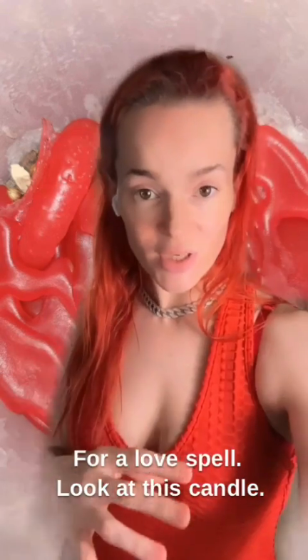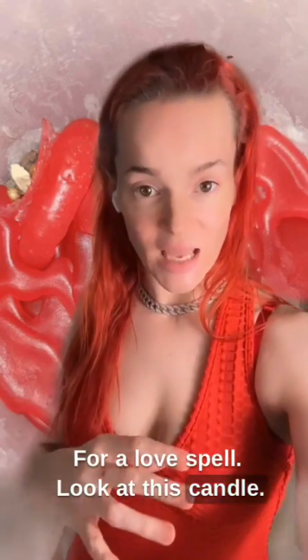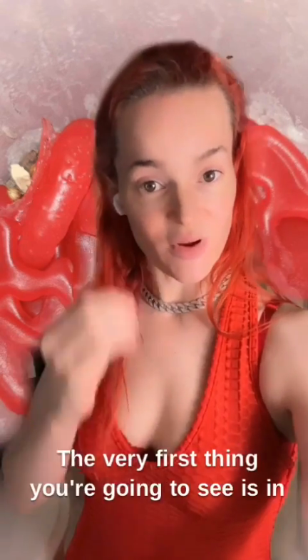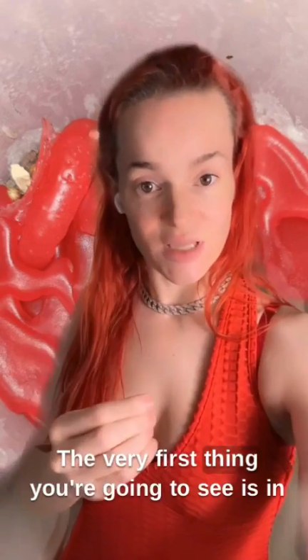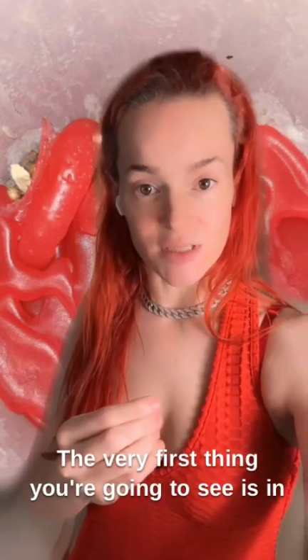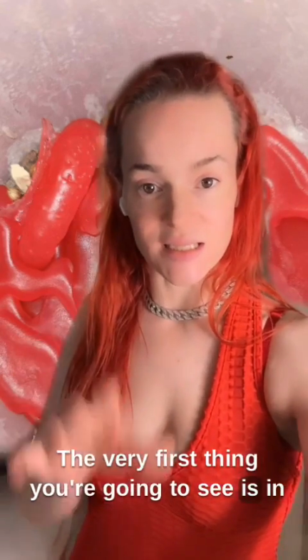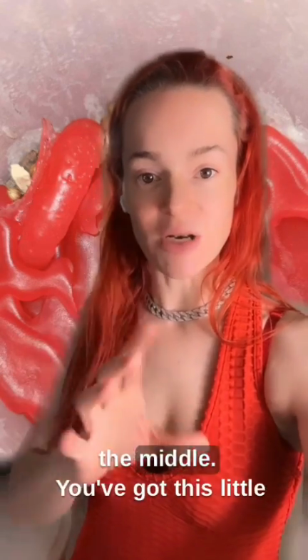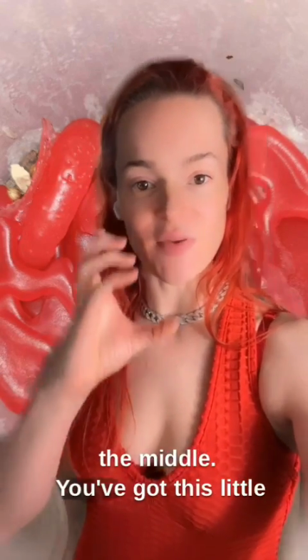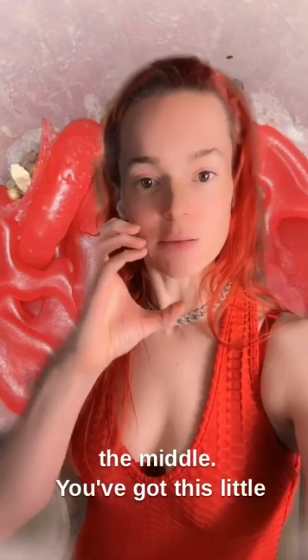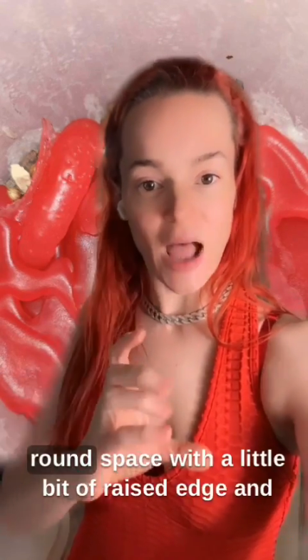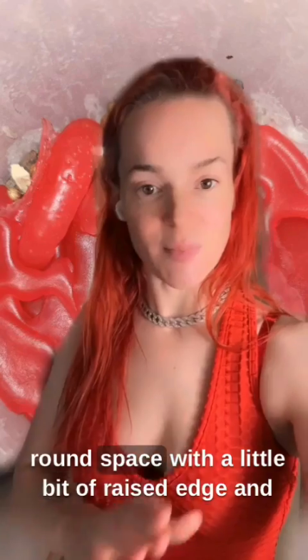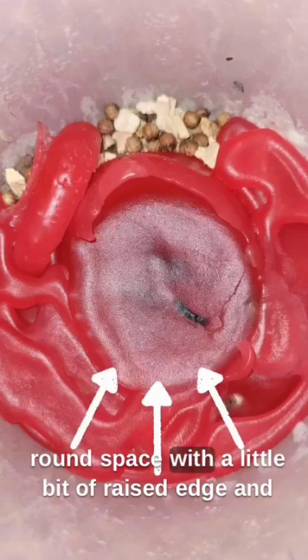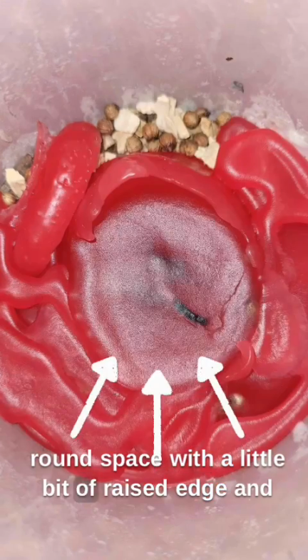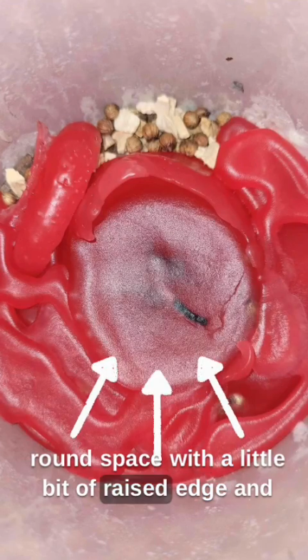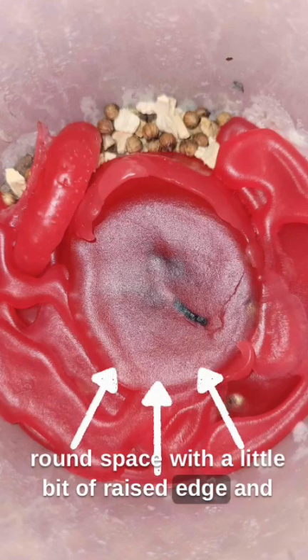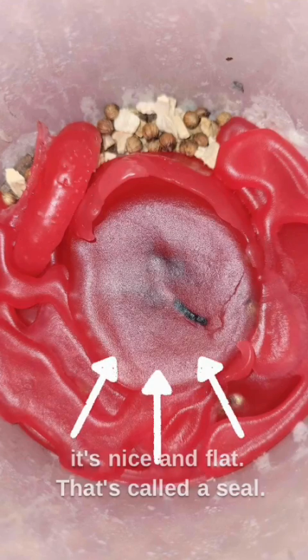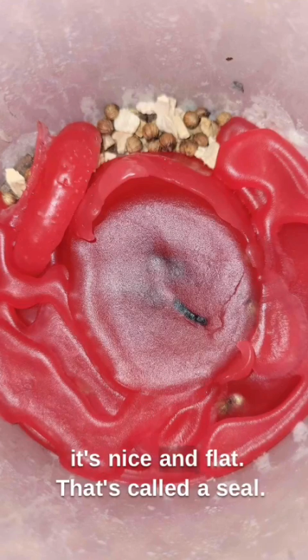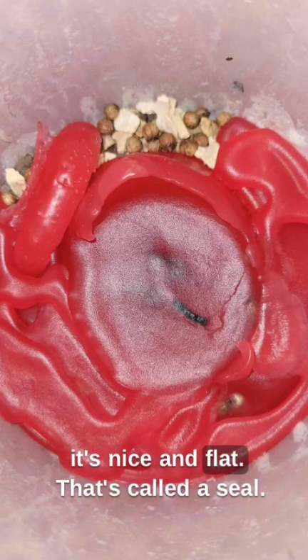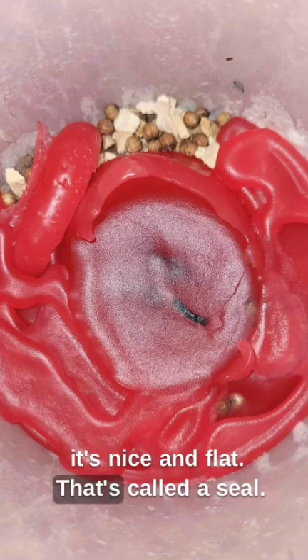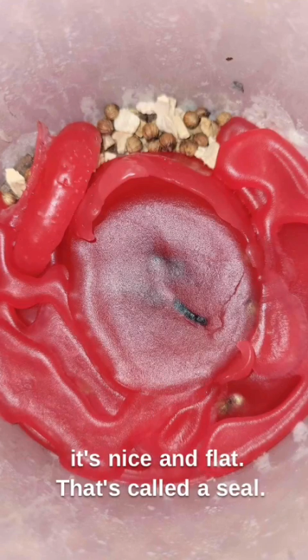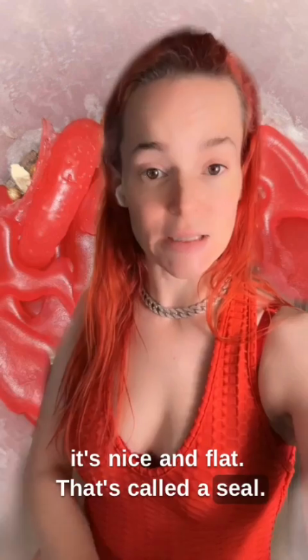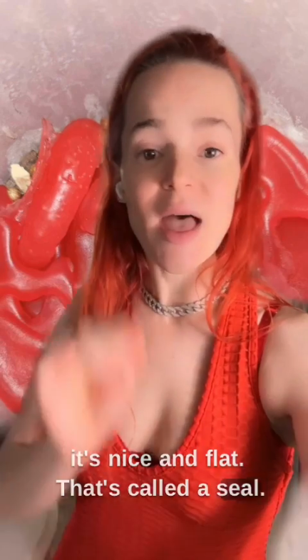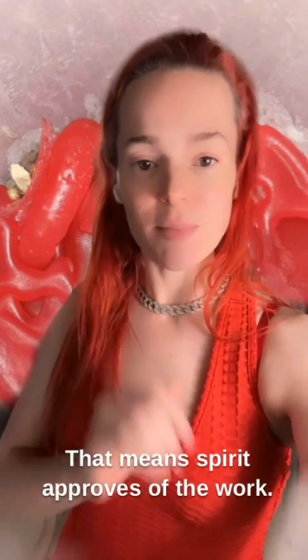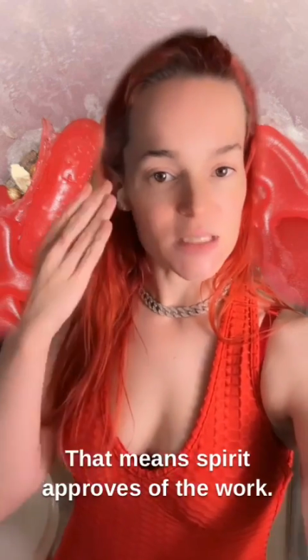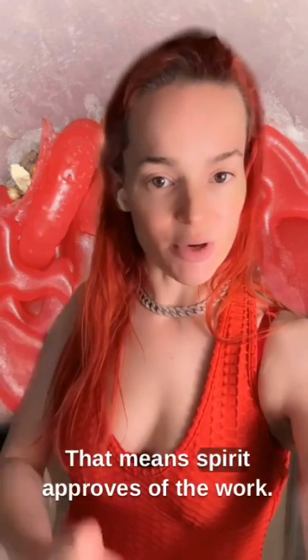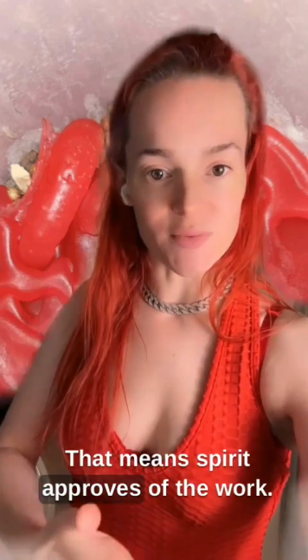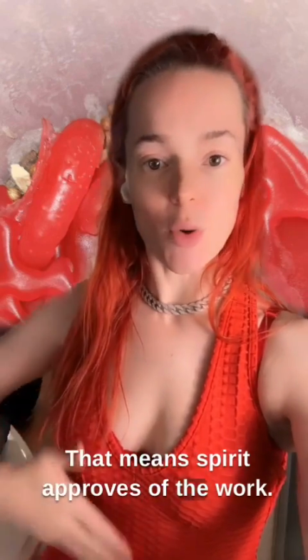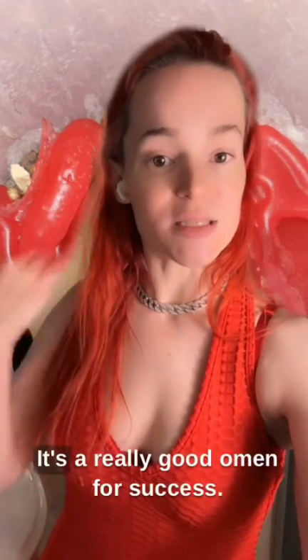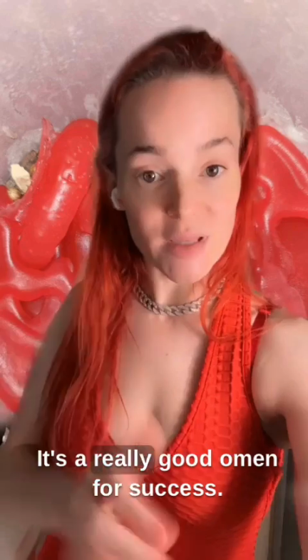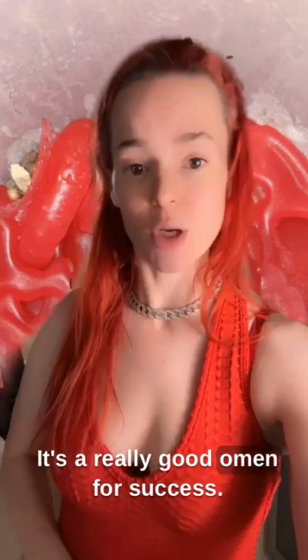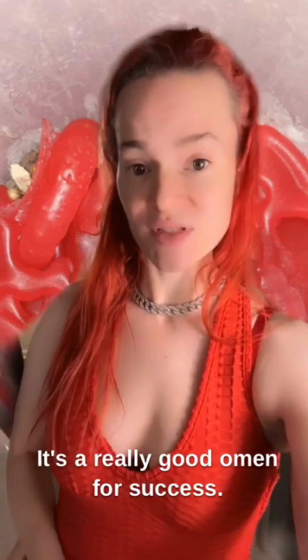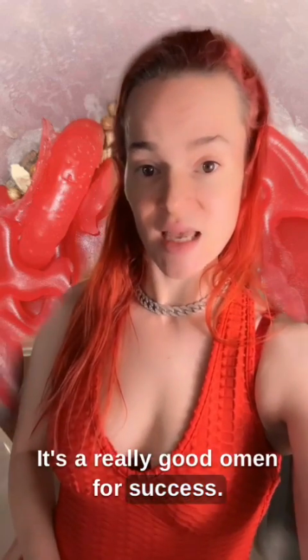Look at this candle. The very first thing you're going to see is in the middle. You've got this little round space with a little bit of a raised edge, and it's nice and flat. That's called a seal. That means spirit approves of the work. It's a really good omen for success.